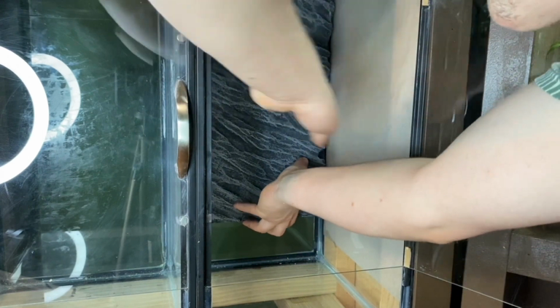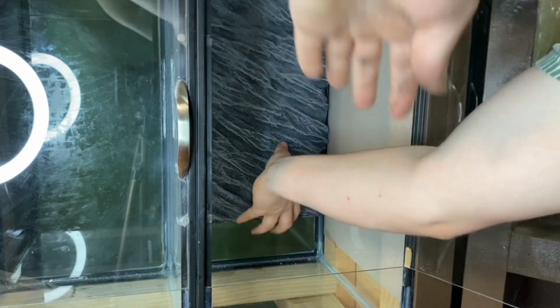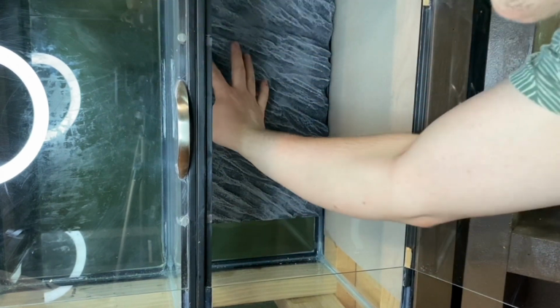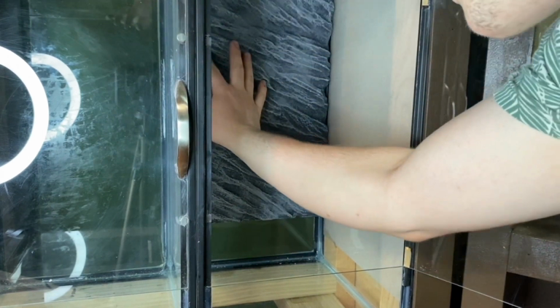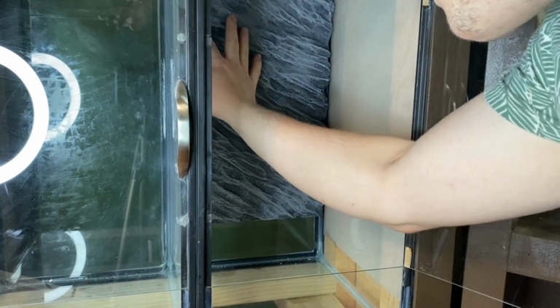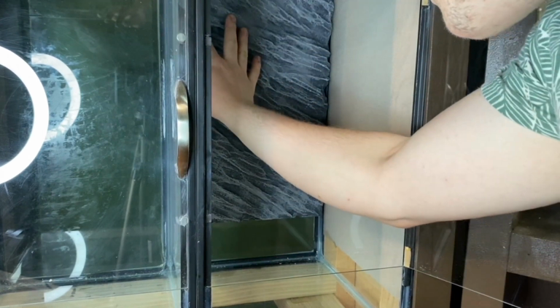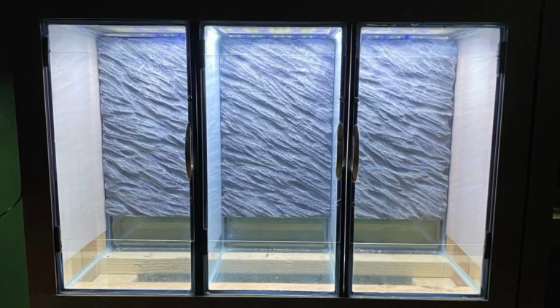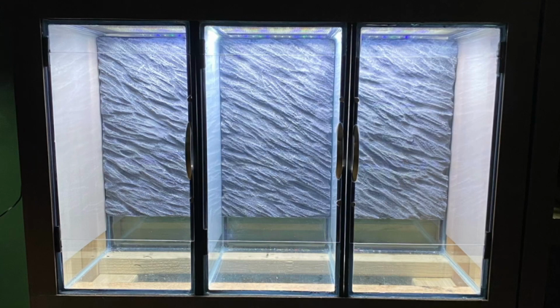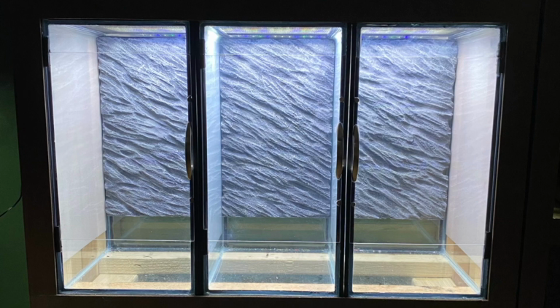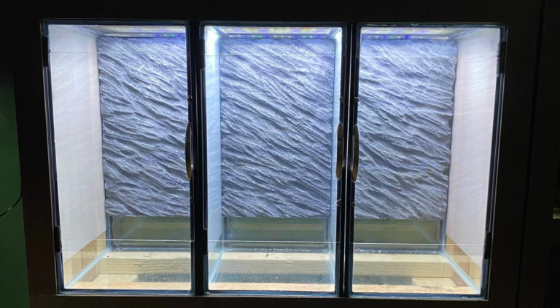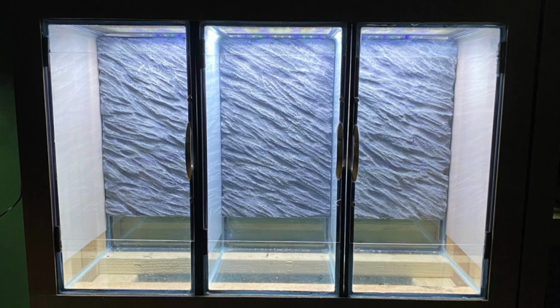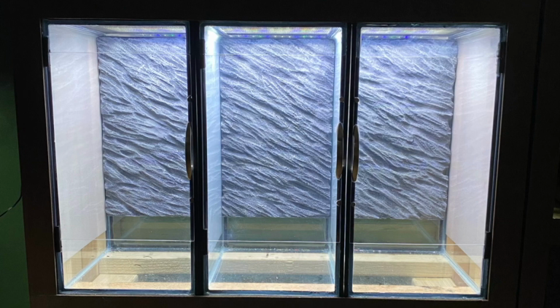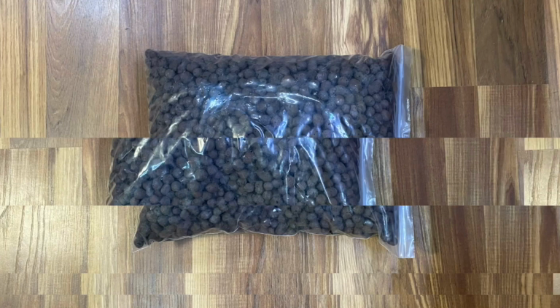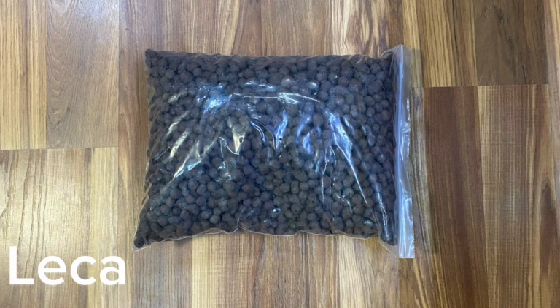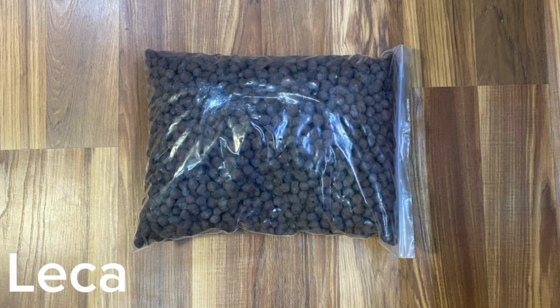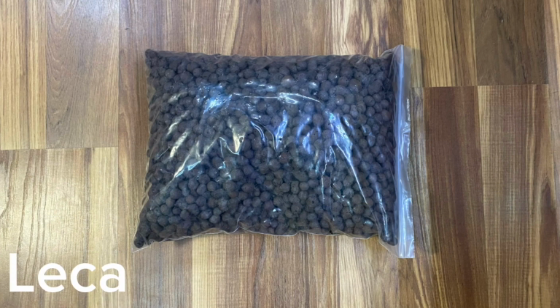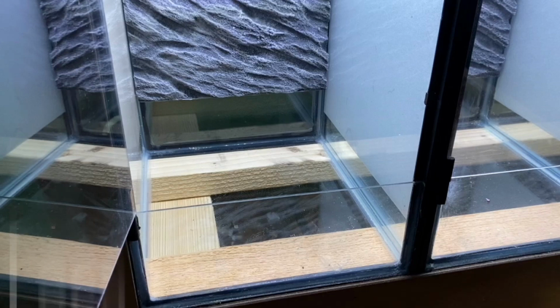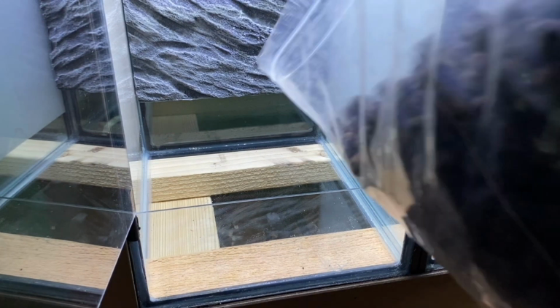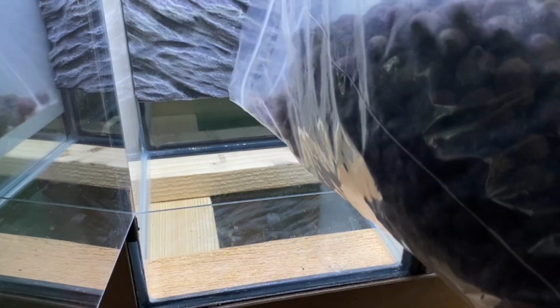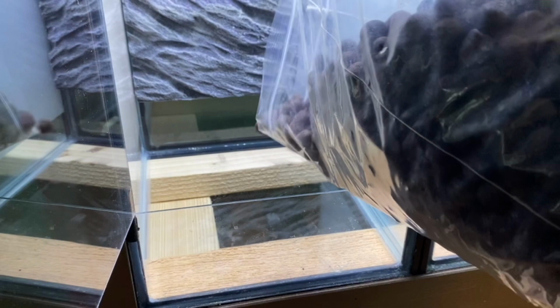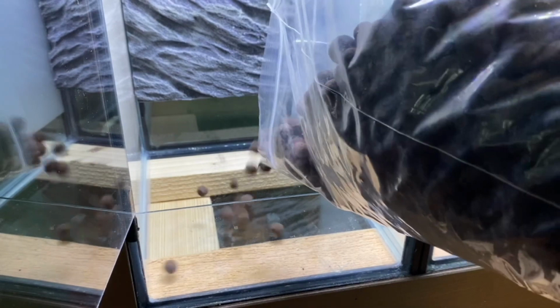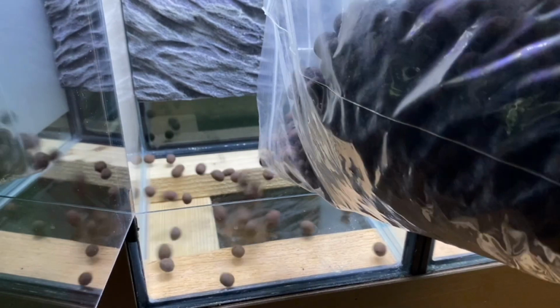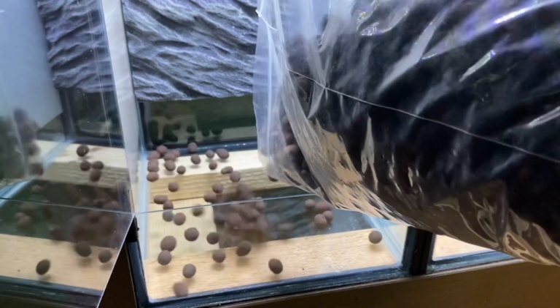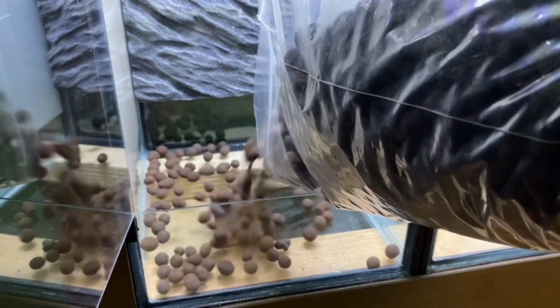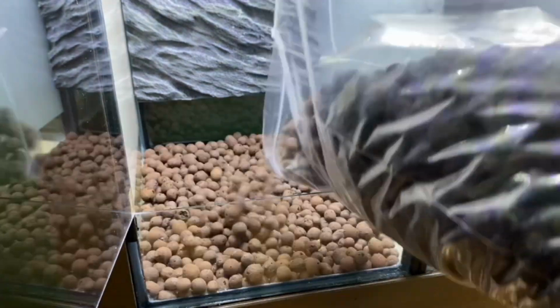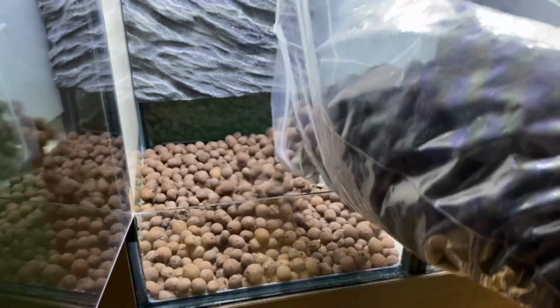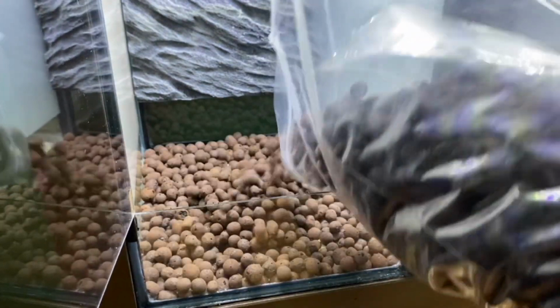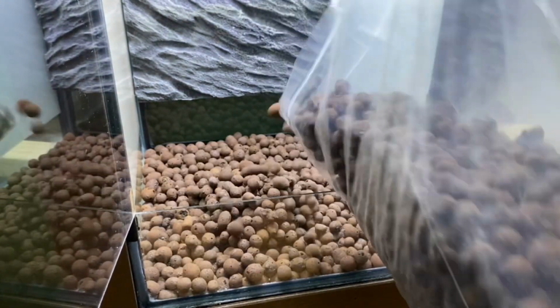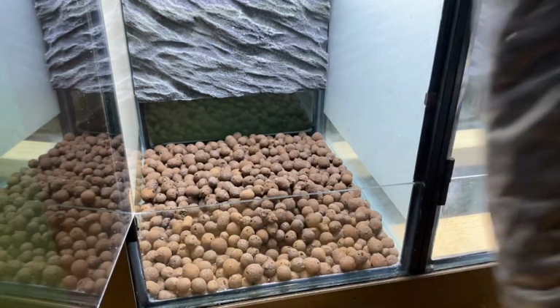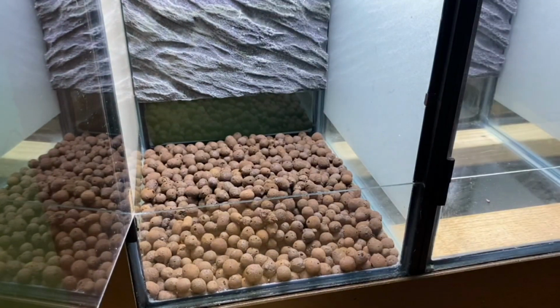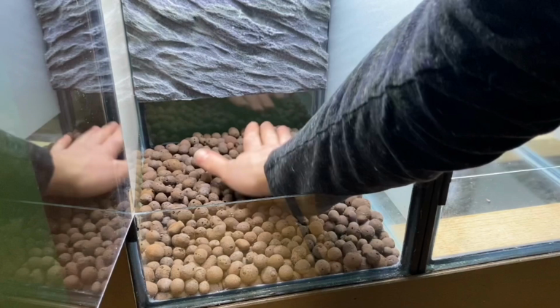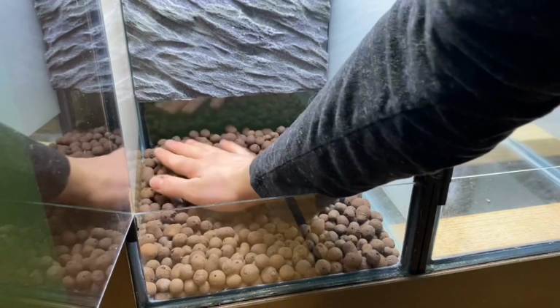After attaching all three backgrounds and leaving them for 24 hours to dry, here's the final result. I absolutely love it. Next thing we need to address is the false bottom. For that, I have some leka. This stuff works great, as it's fairly inexpensive and will help absorb some water.